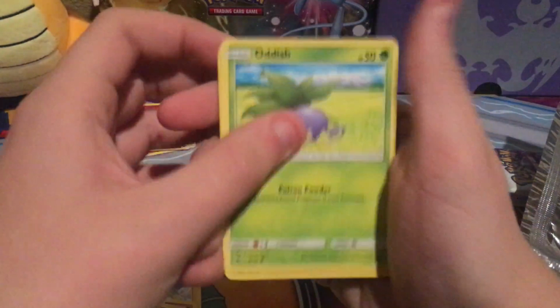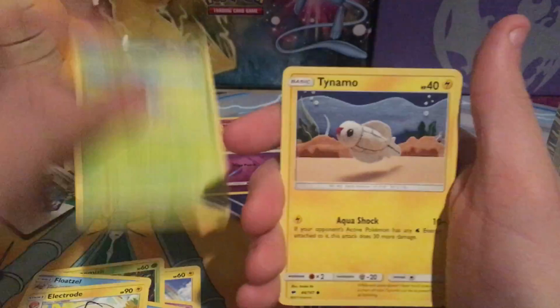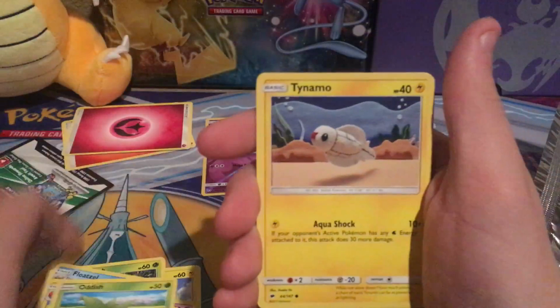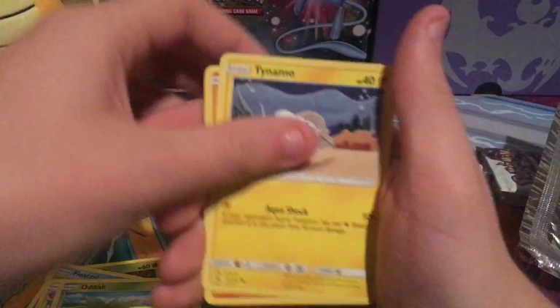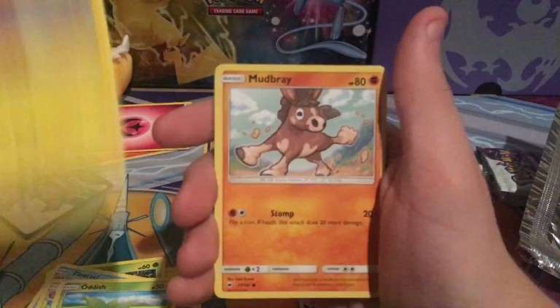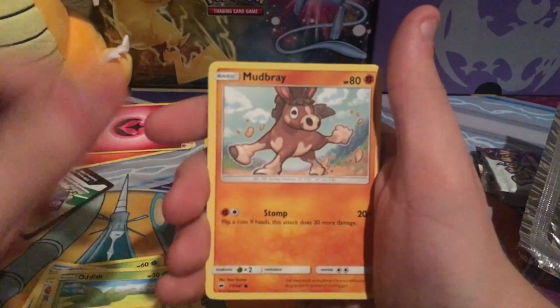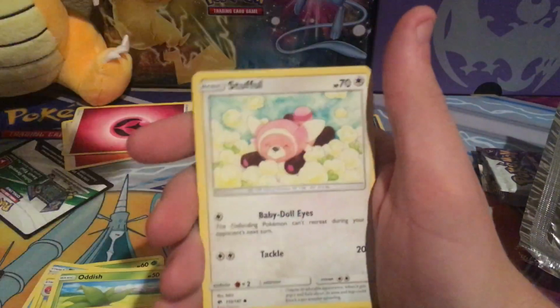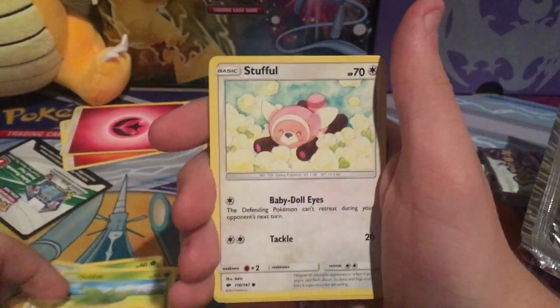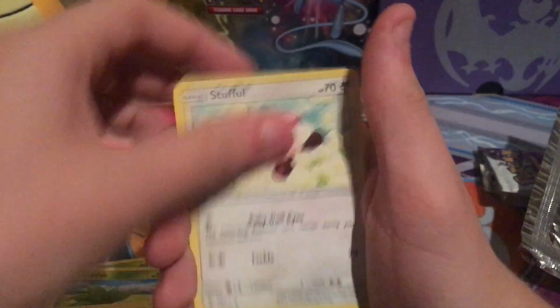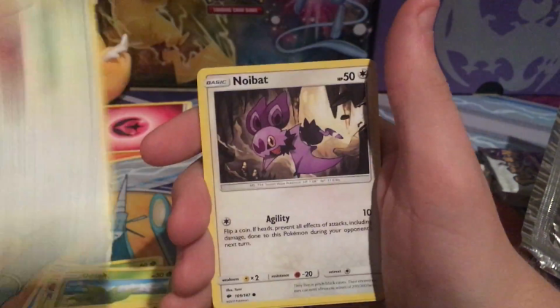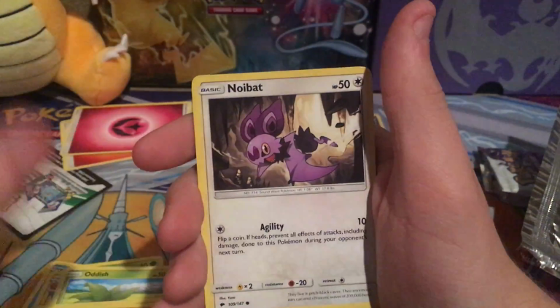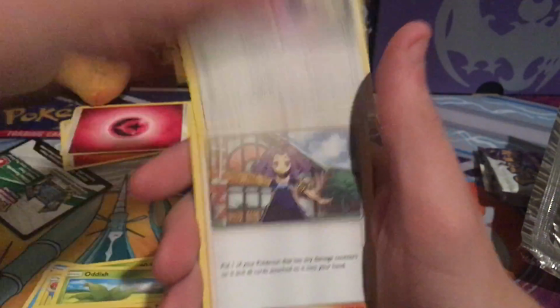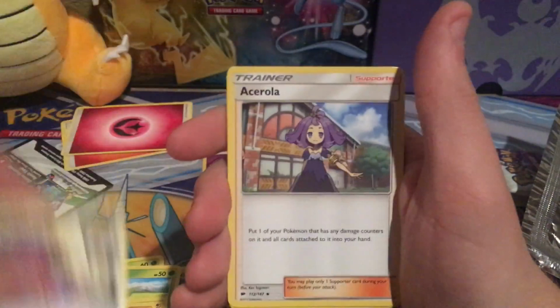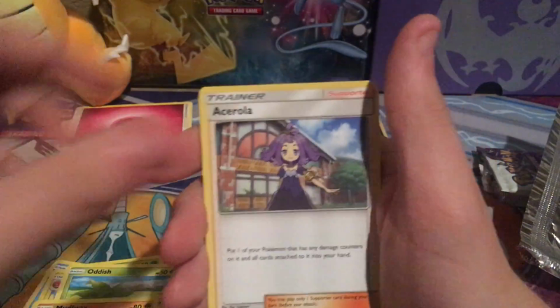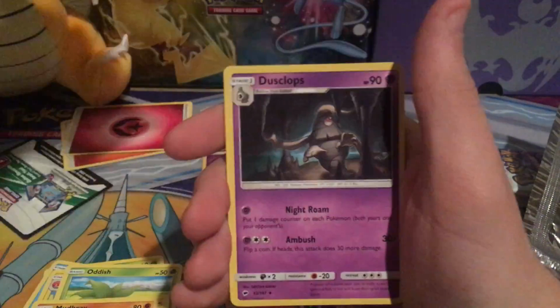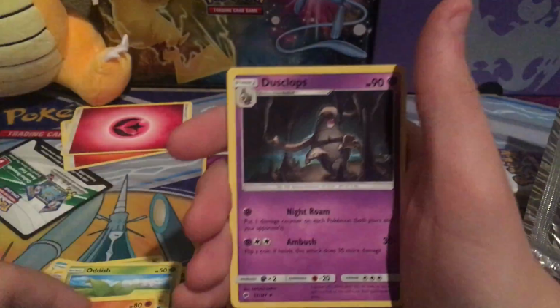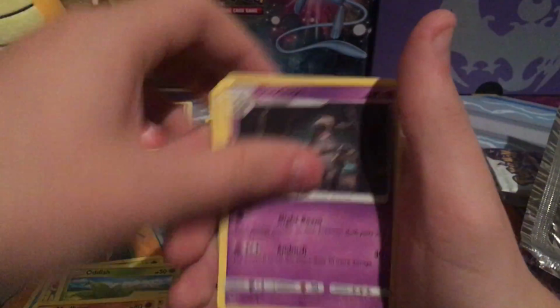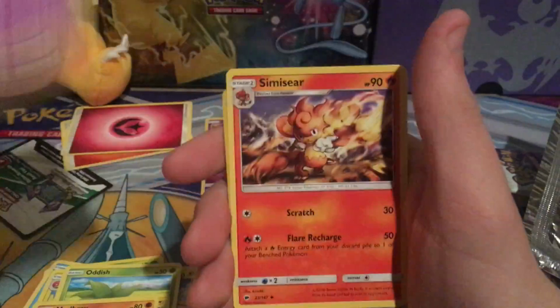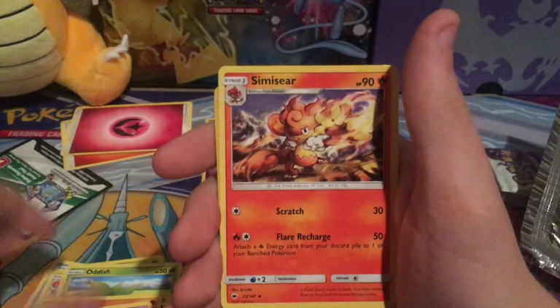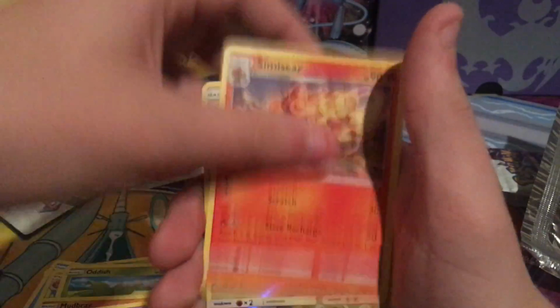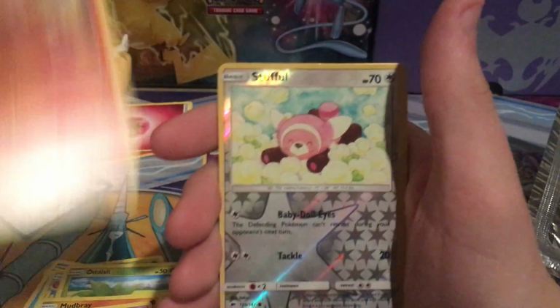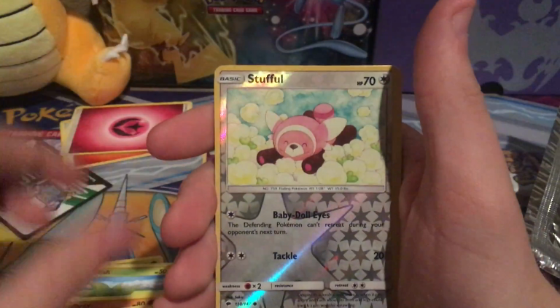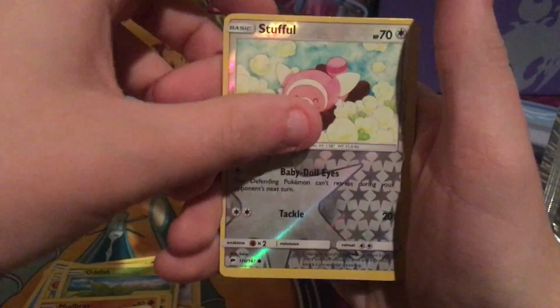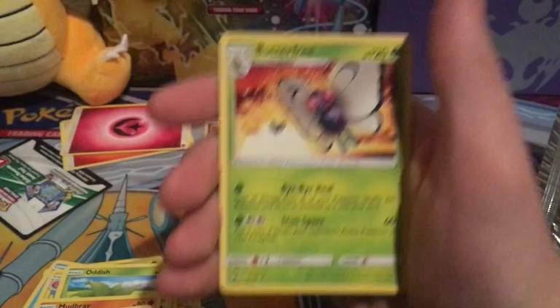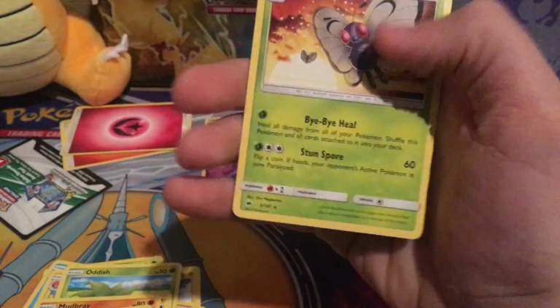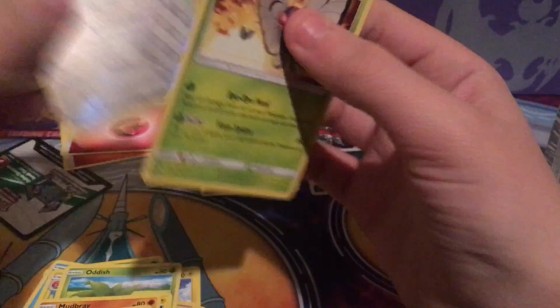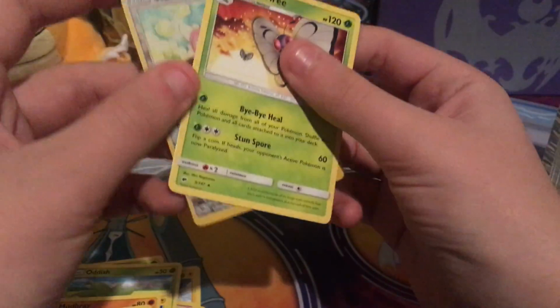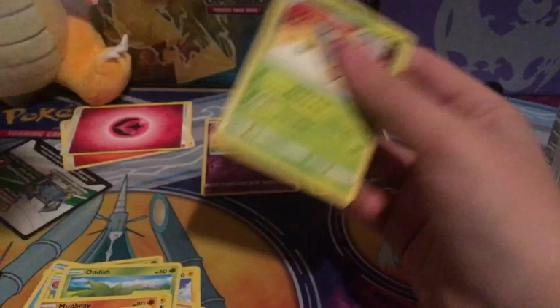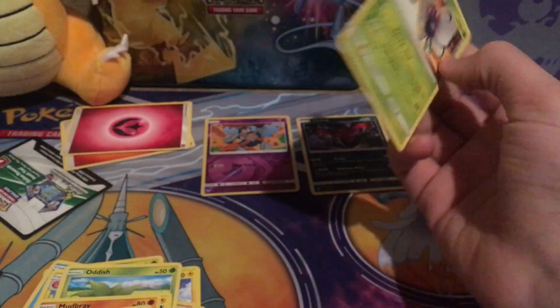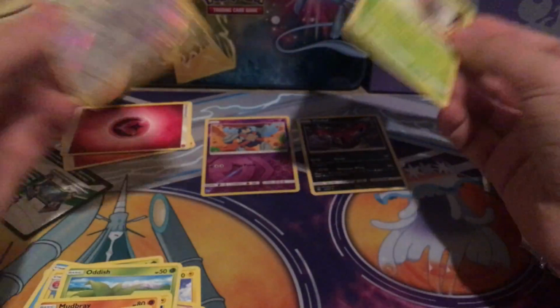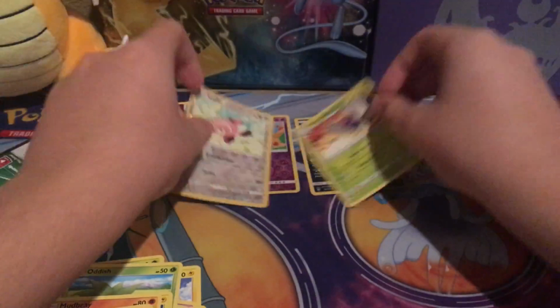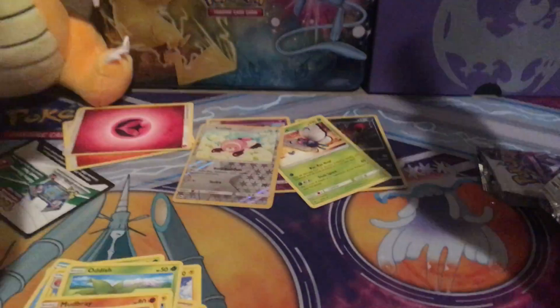Alright, so we have an Oddish, Tynemo, Mudbrain, Stuffle, Noimat, Acerola, Disclops, Simisier, Stuffle Reverse, and a Butterfree regular rare.